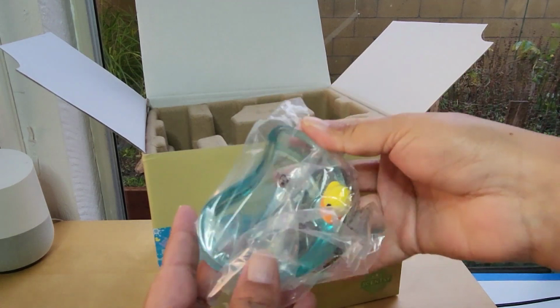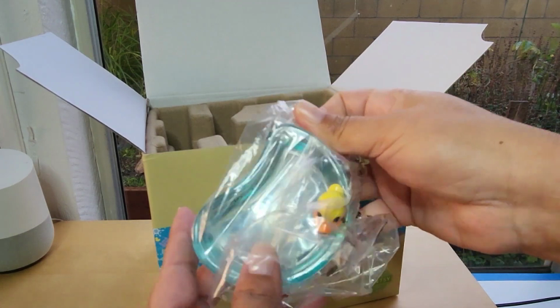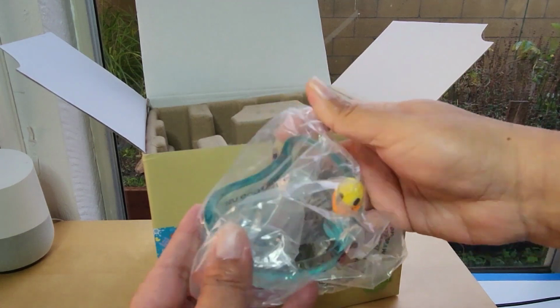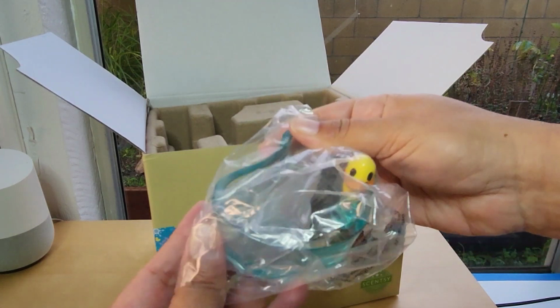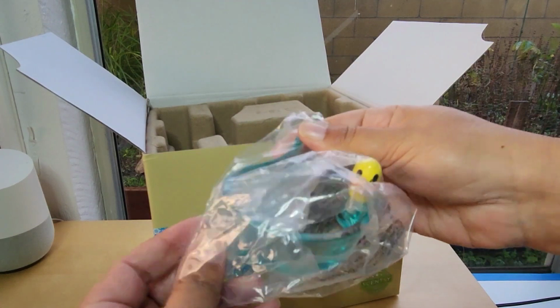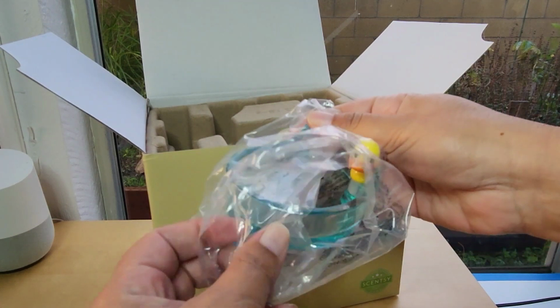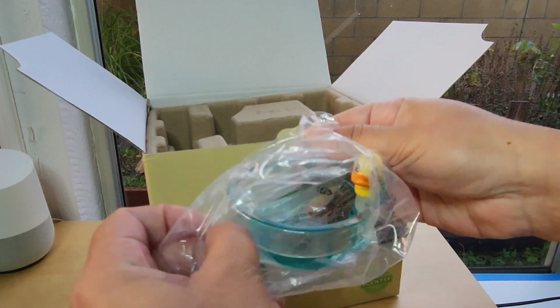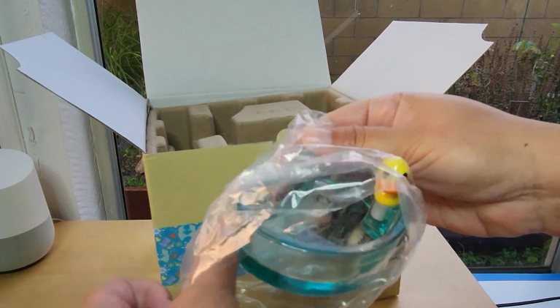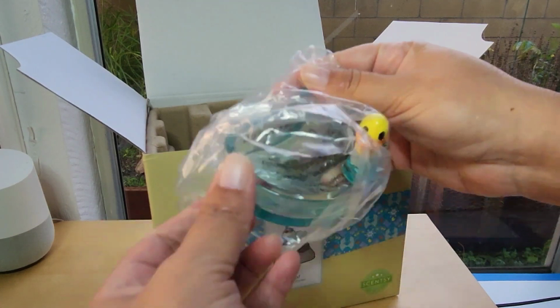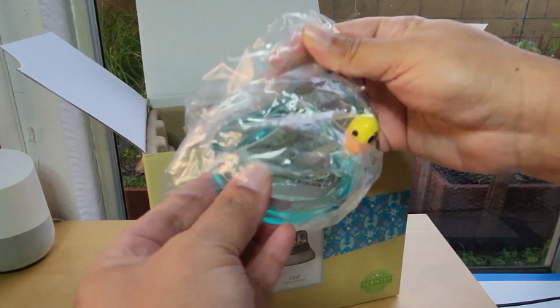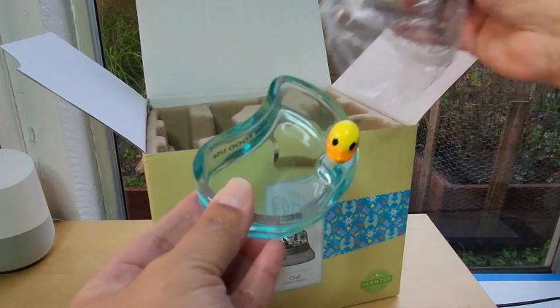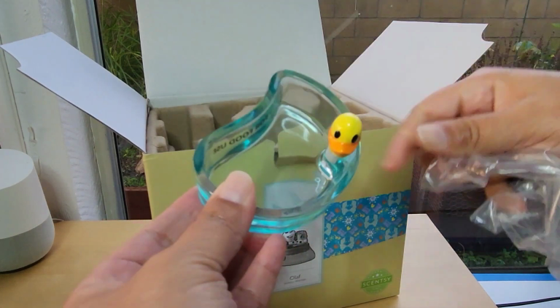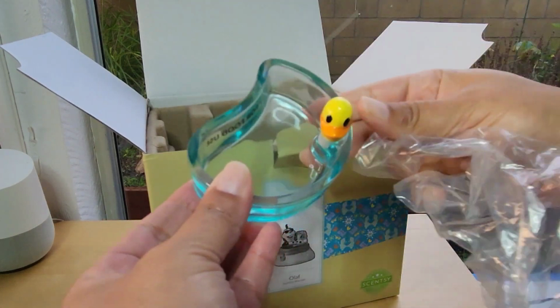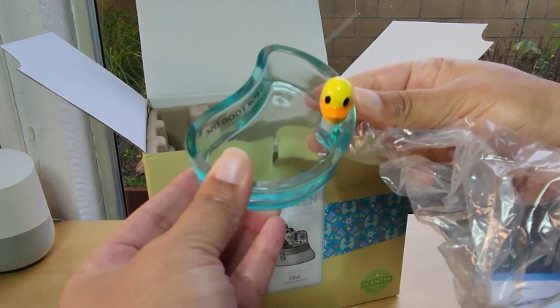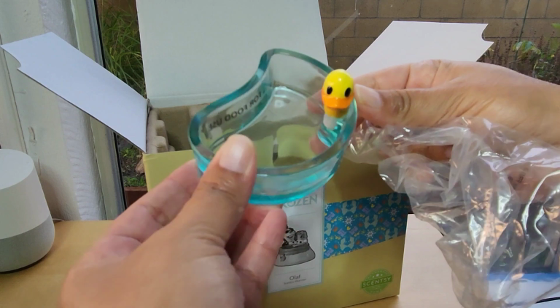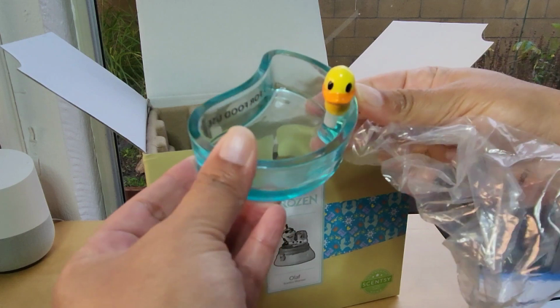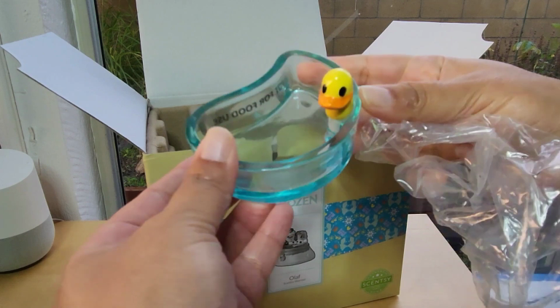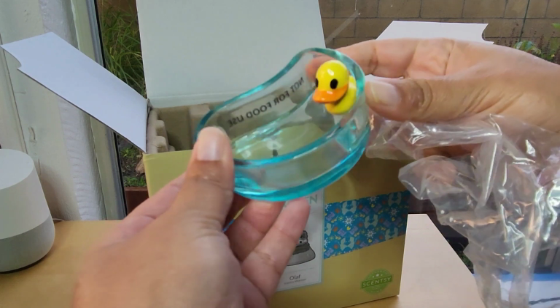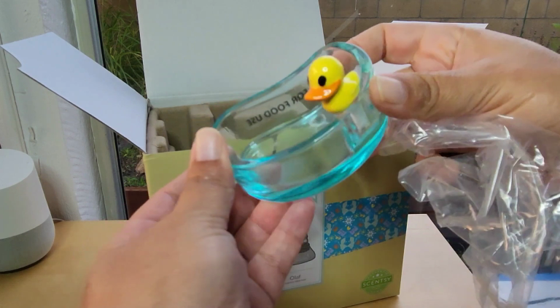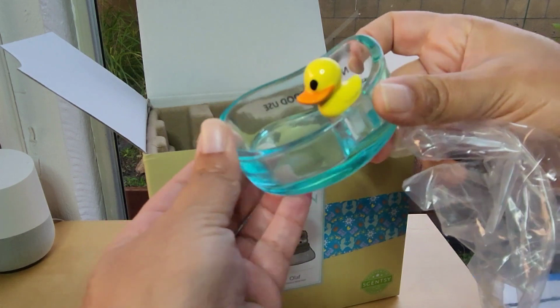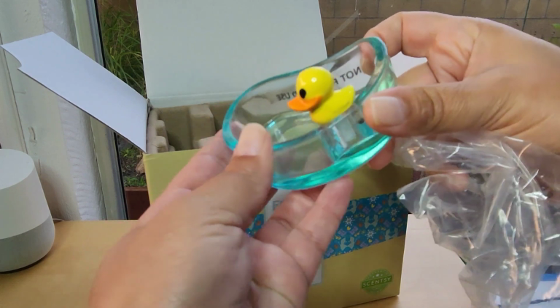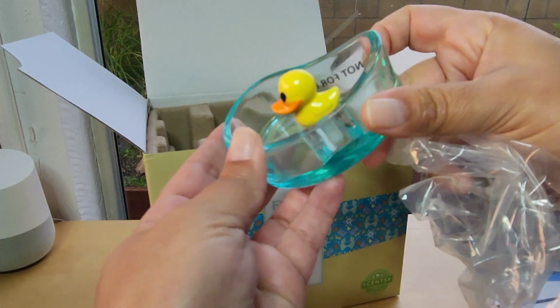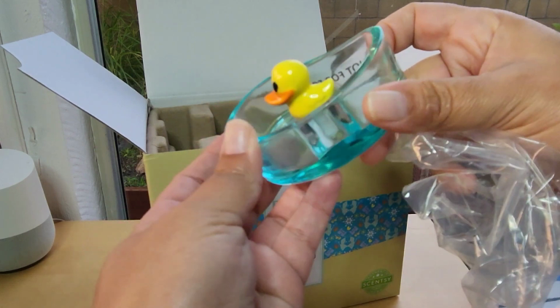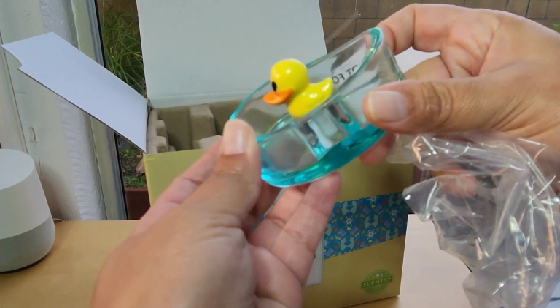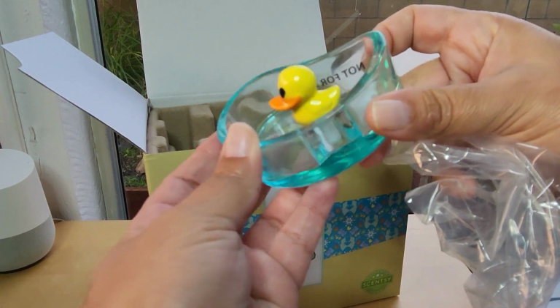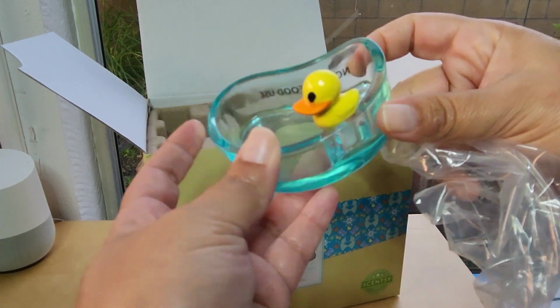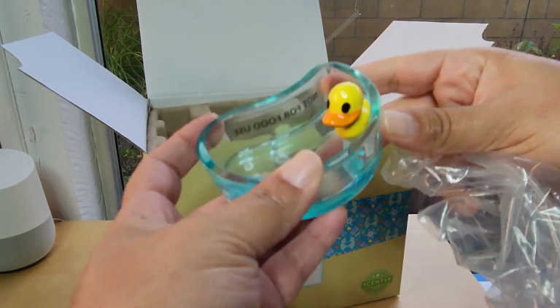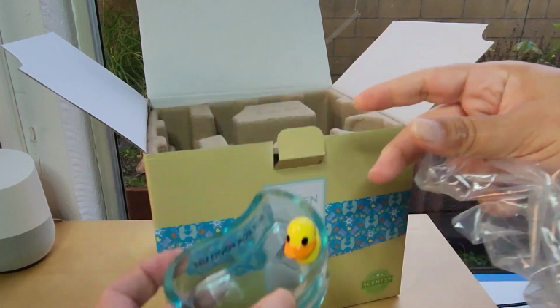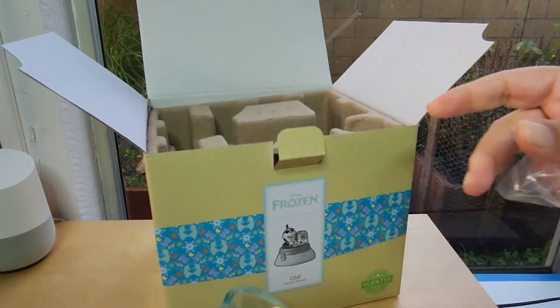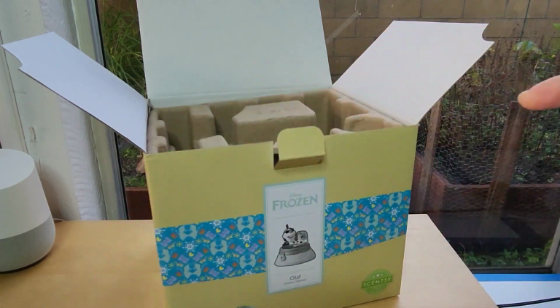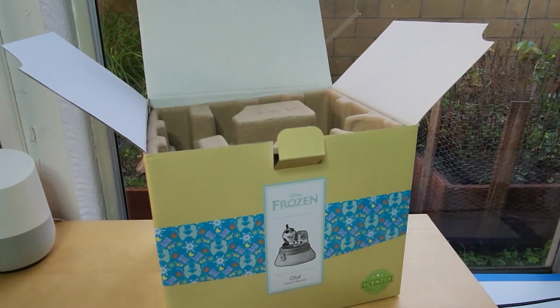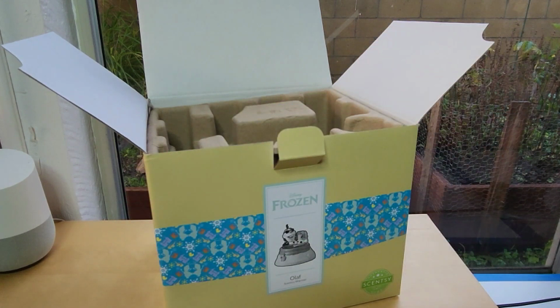I love this little dish — it's so adorable. It comes with a little rubber ducky, and that's where you're going to place your wax when you're melting it.